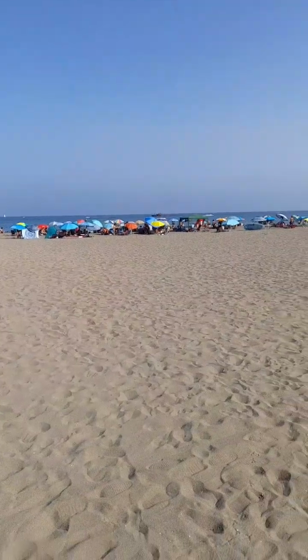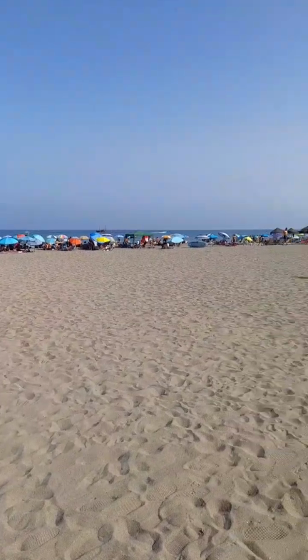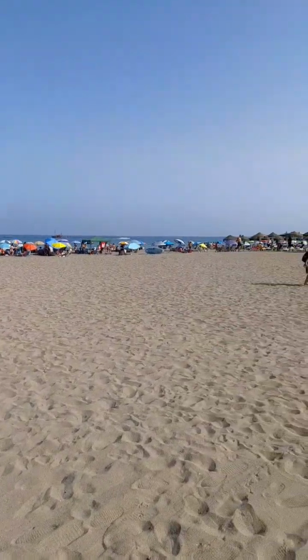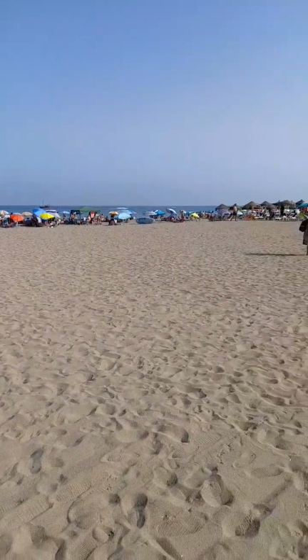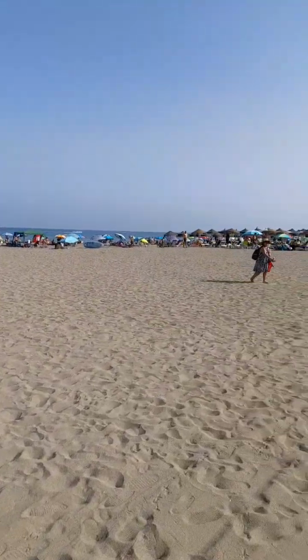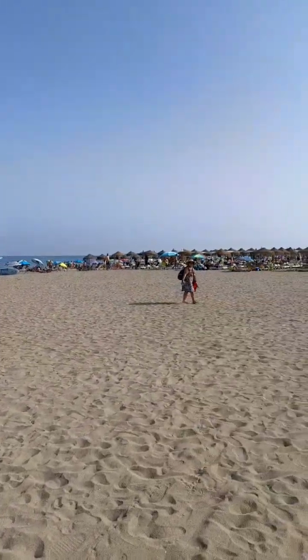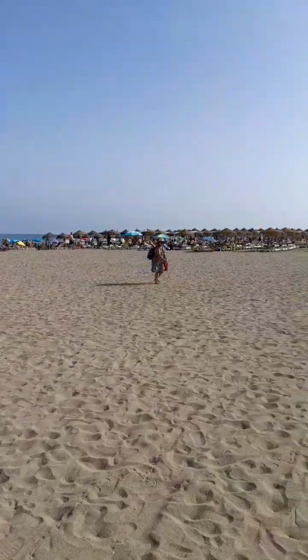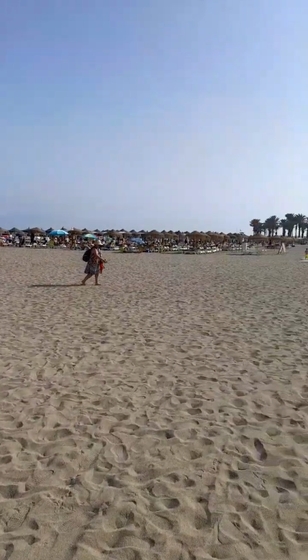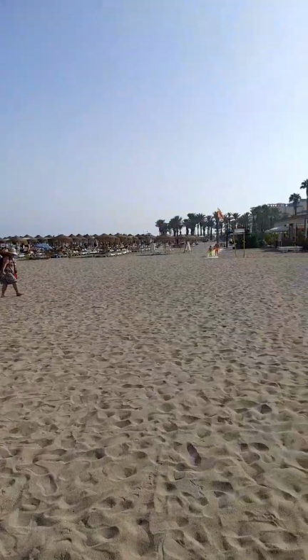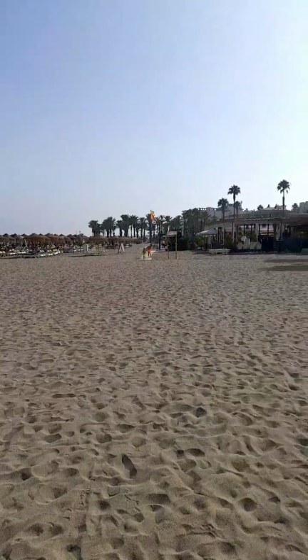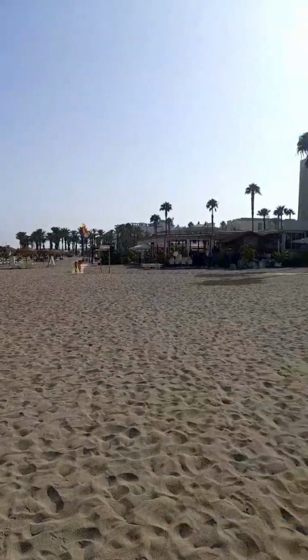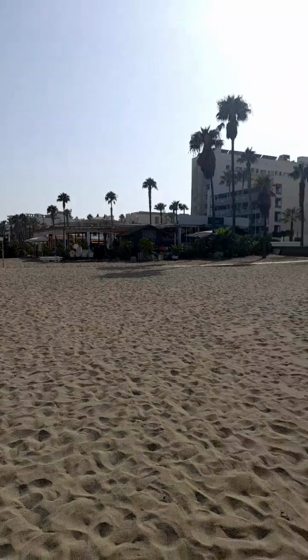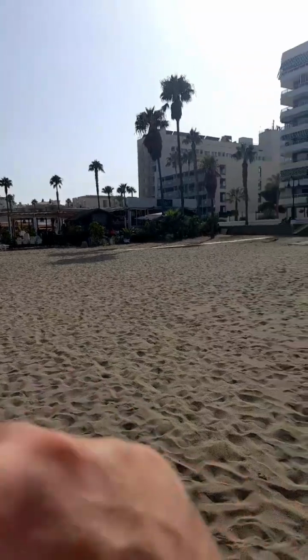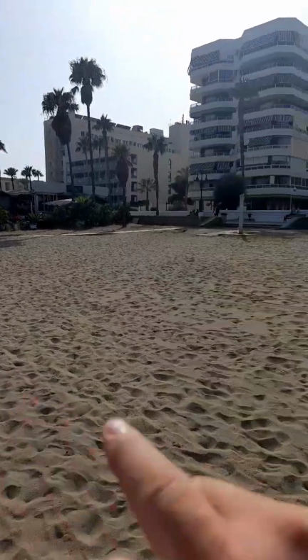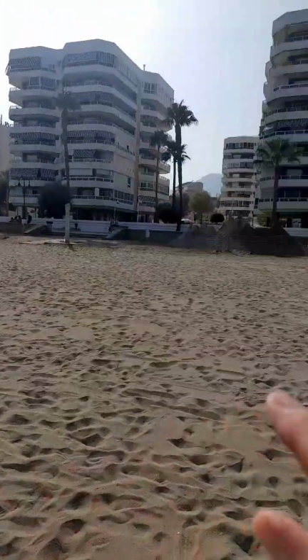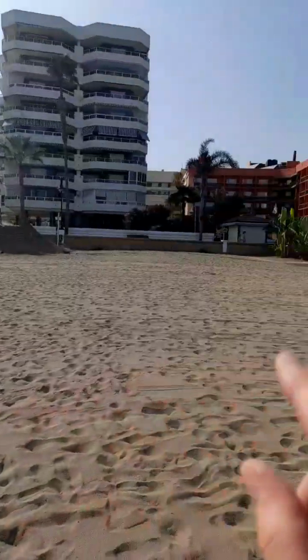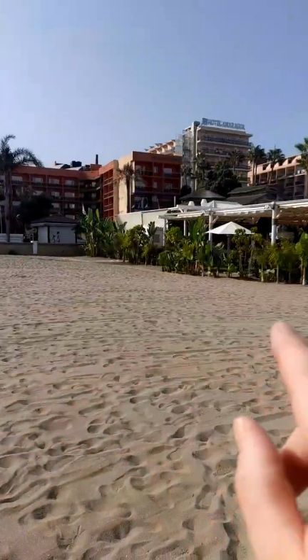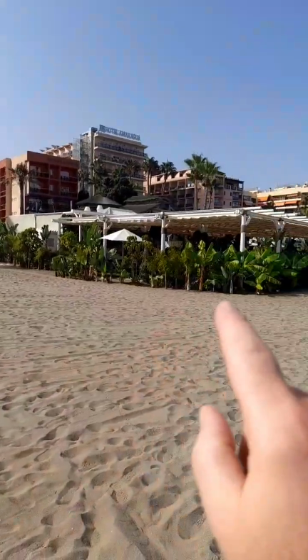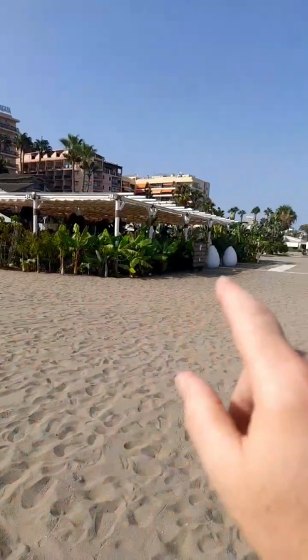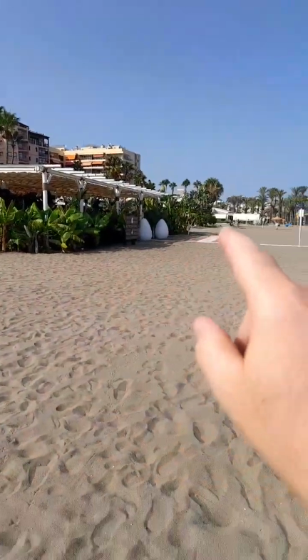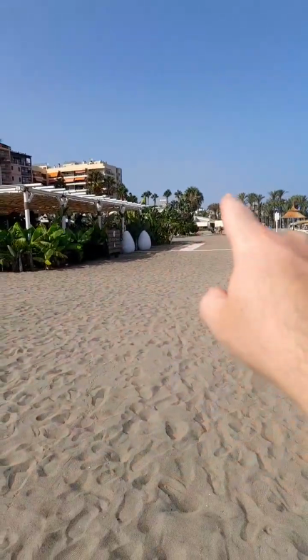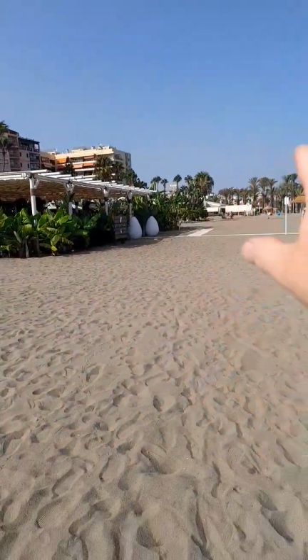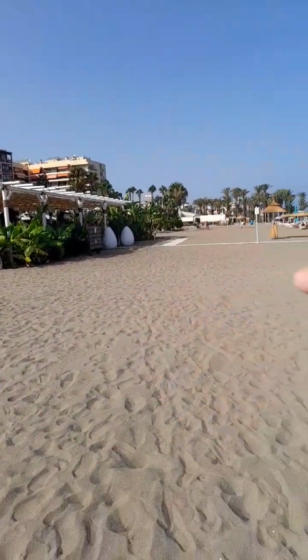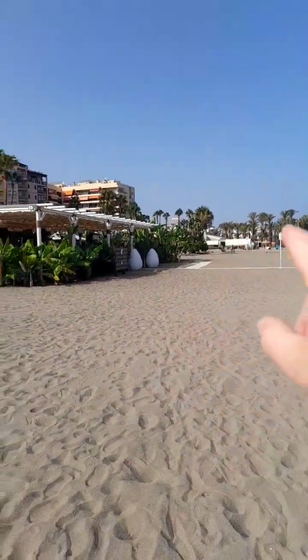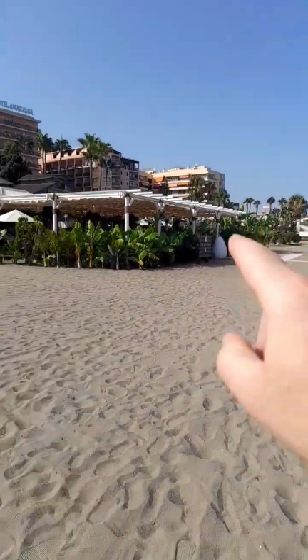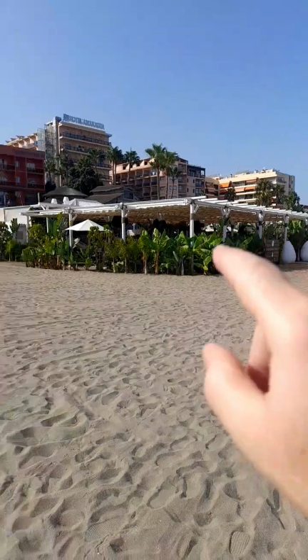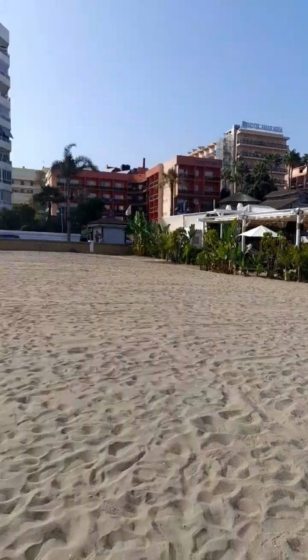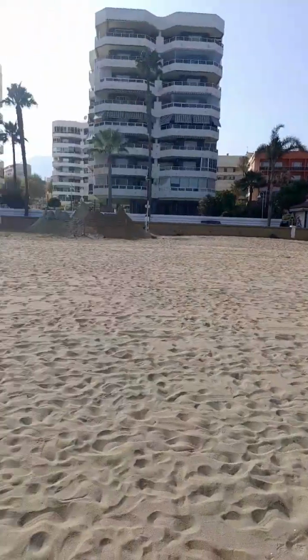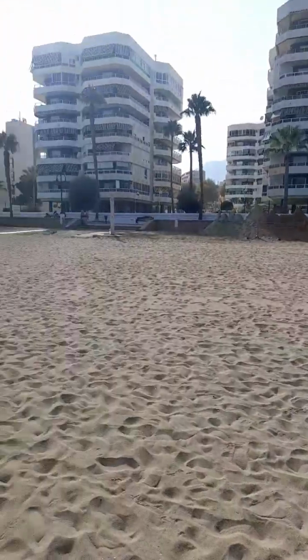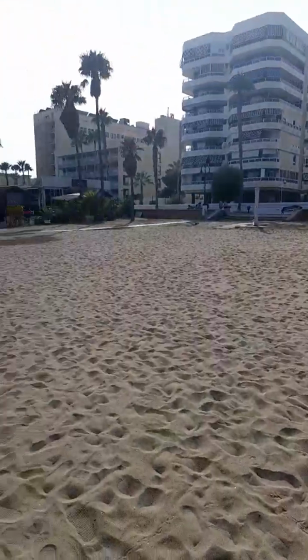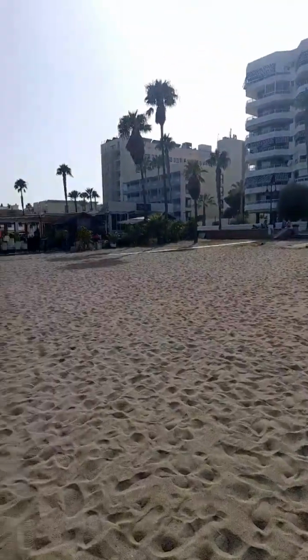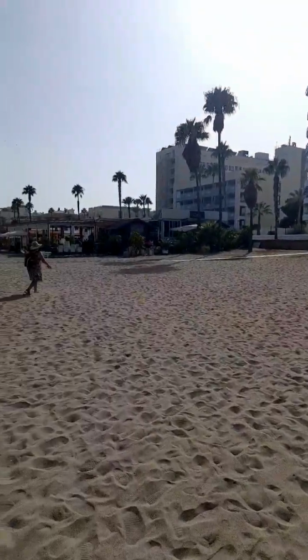Here's the beach at Torremolinos and you've got all these little bars and restaurants which are pretty good all the way along every 100 metres.